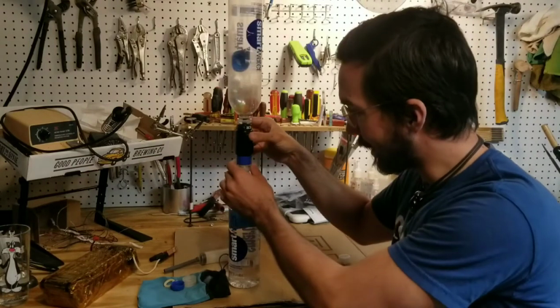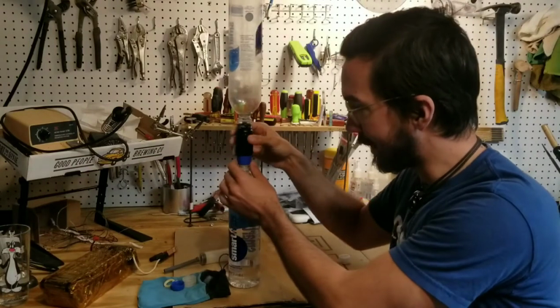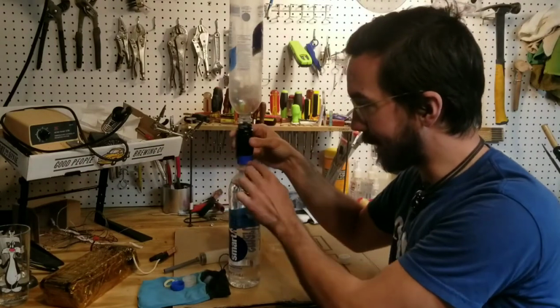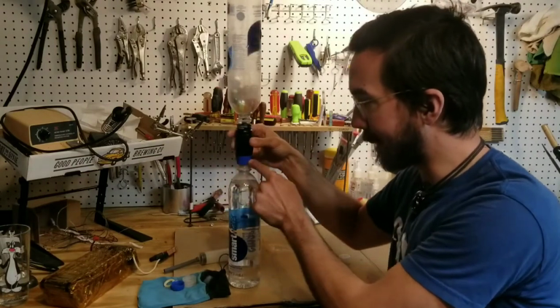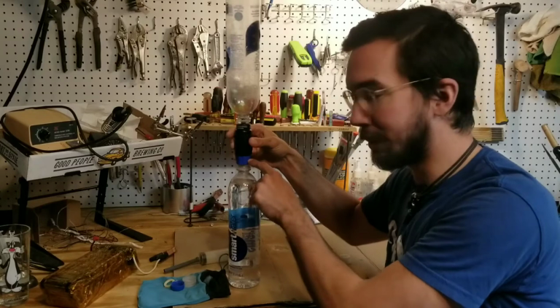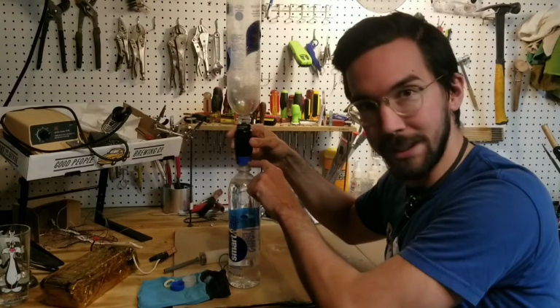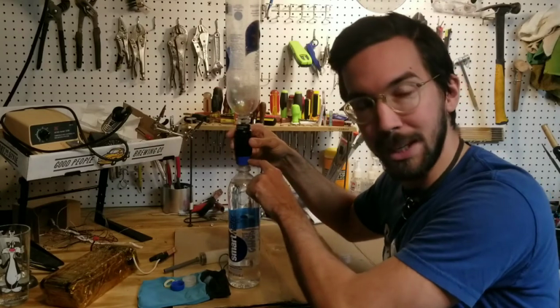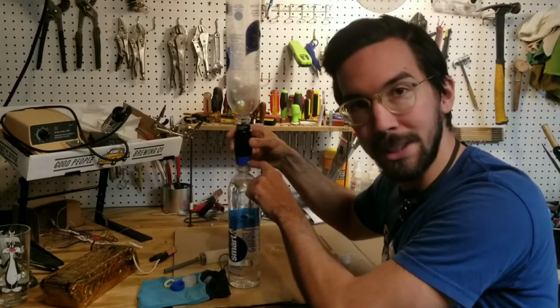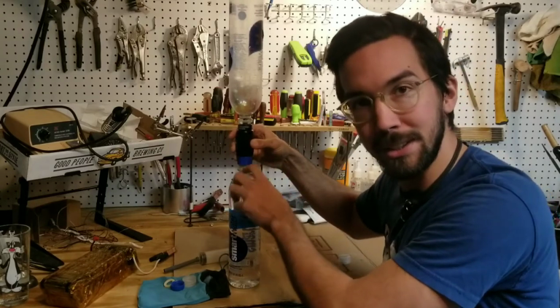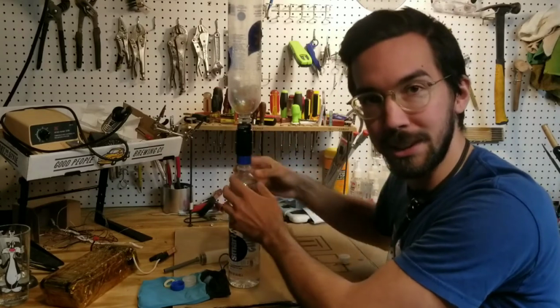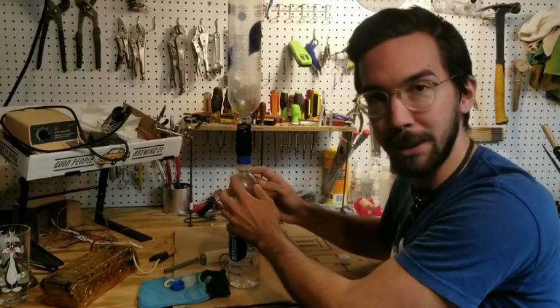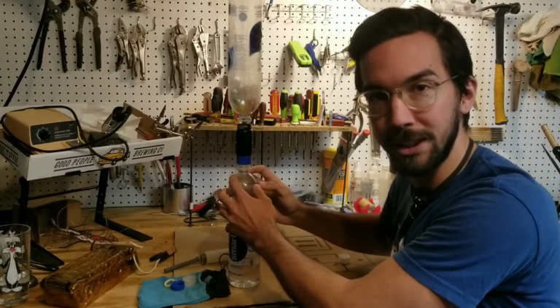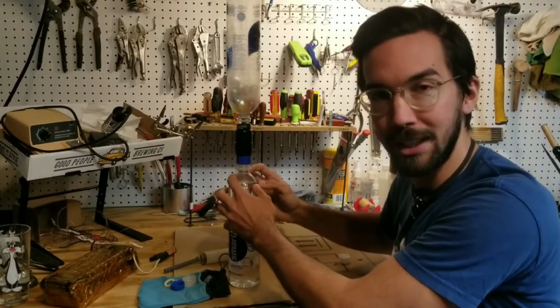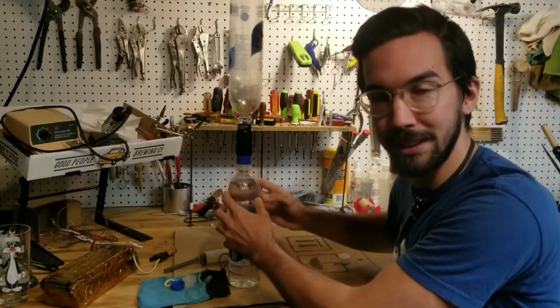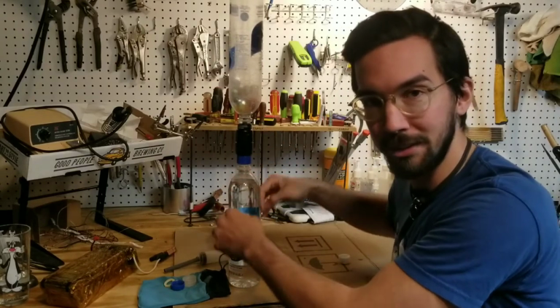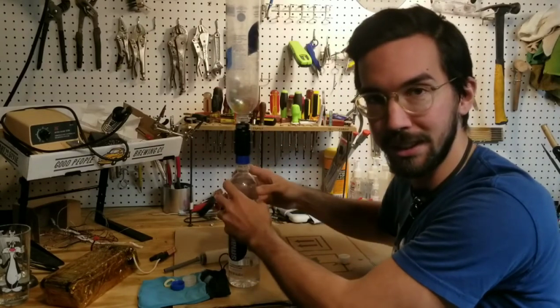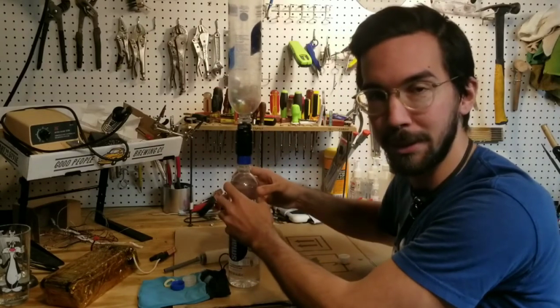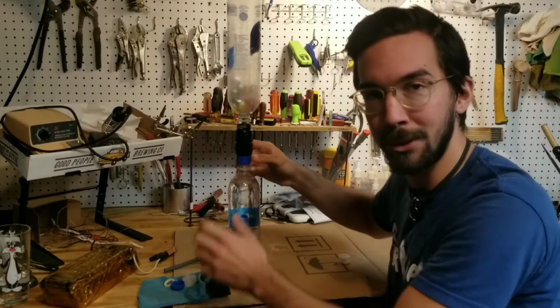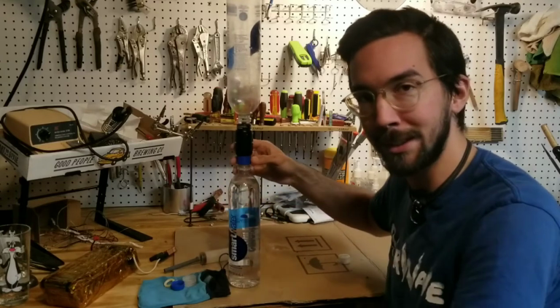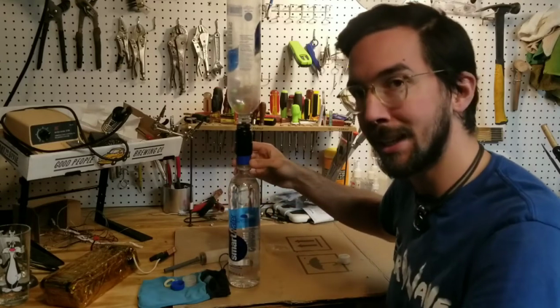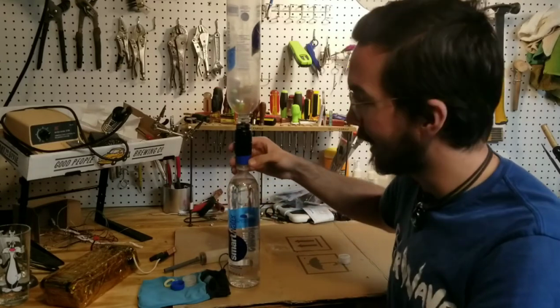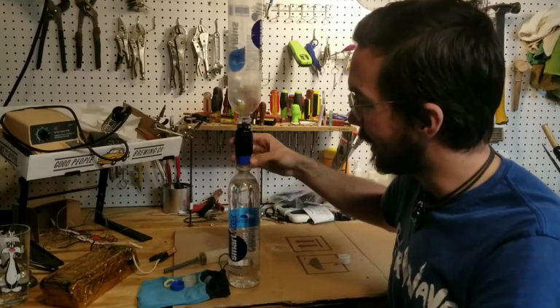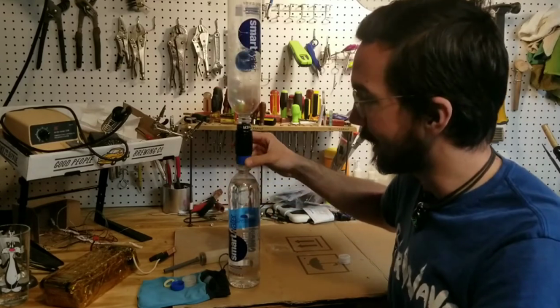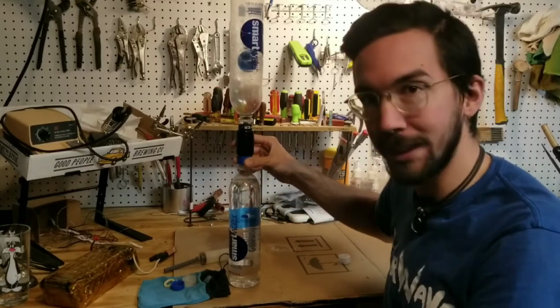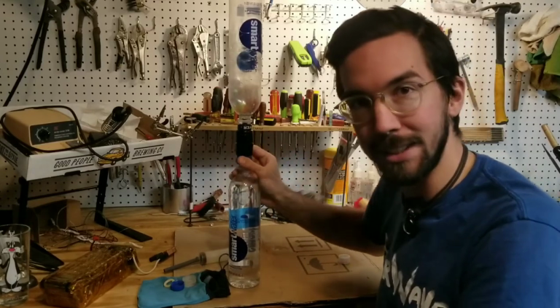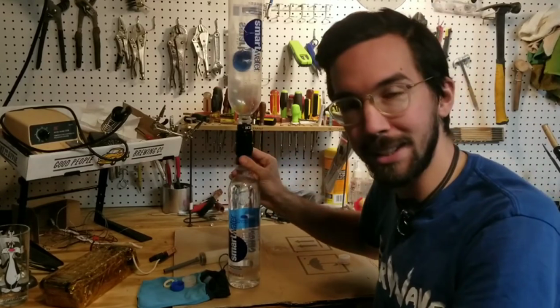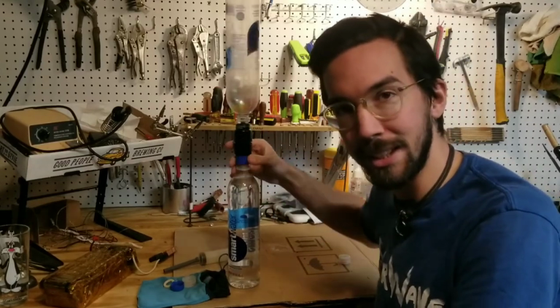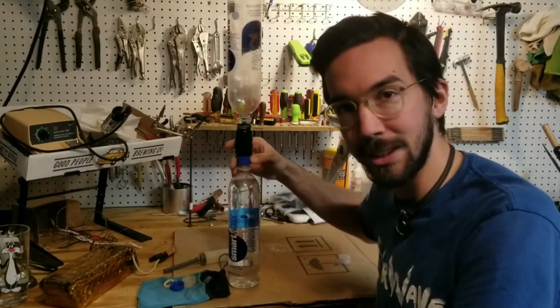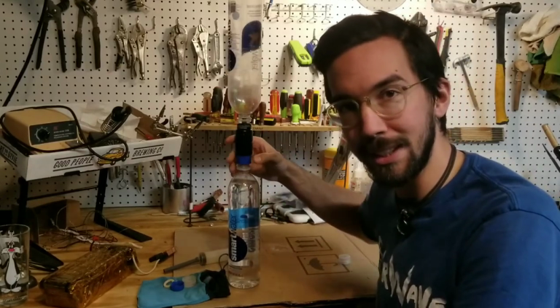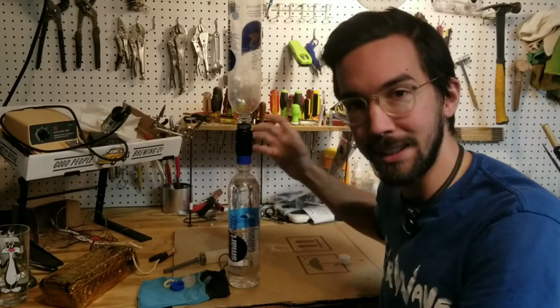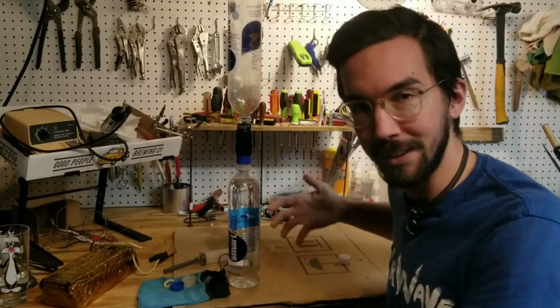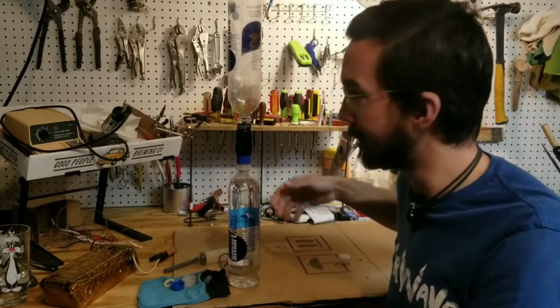Another thing to note: you probably want to punch a hole in the little coupler to relieve the pressure as the water filters into the lower bottle. You'll hear a little hiss. You can also just unscrew it slightly until it filters normally.